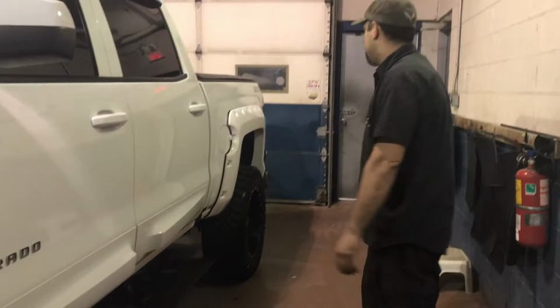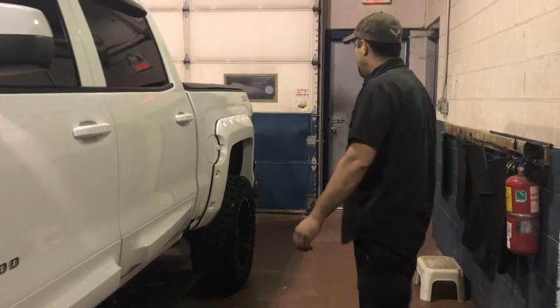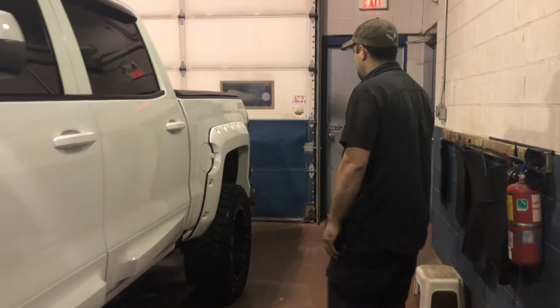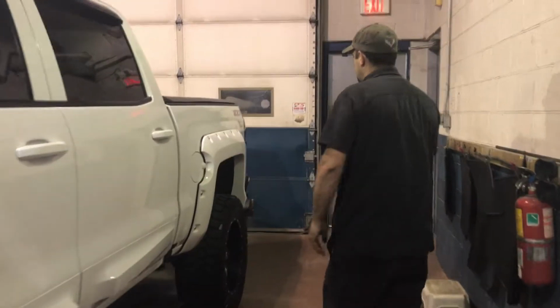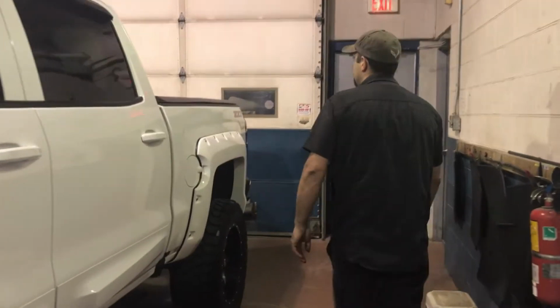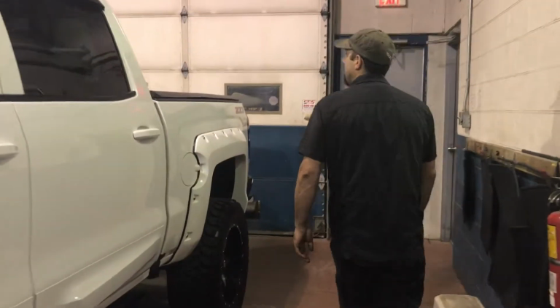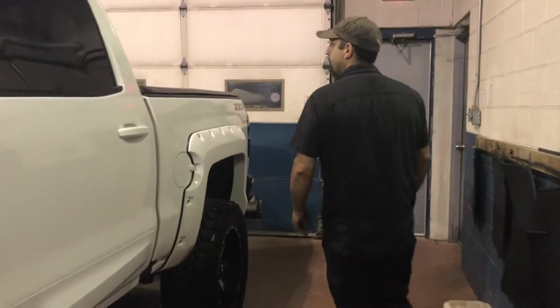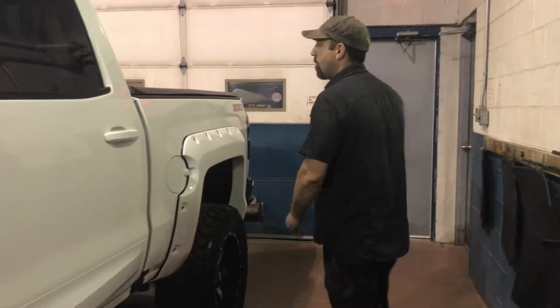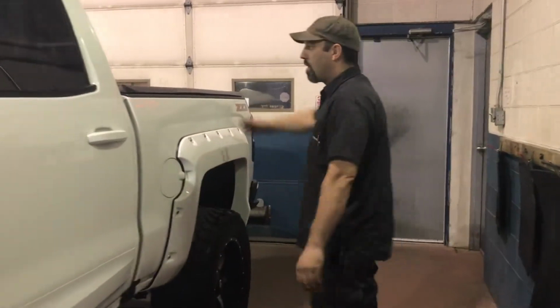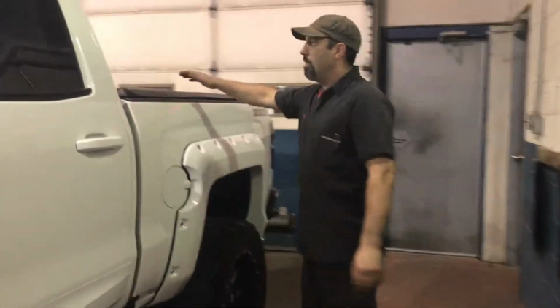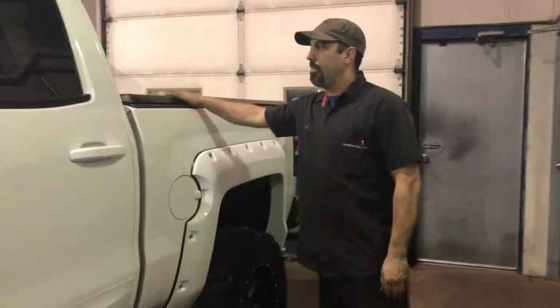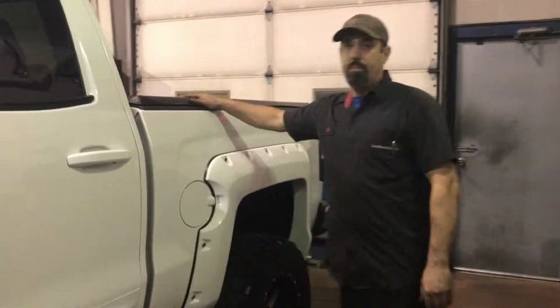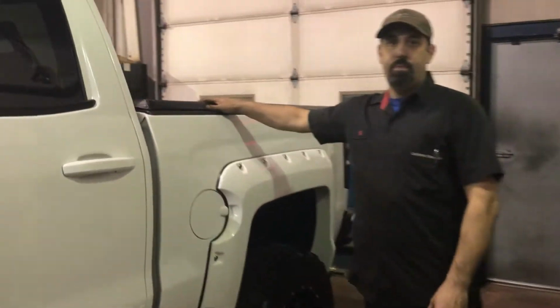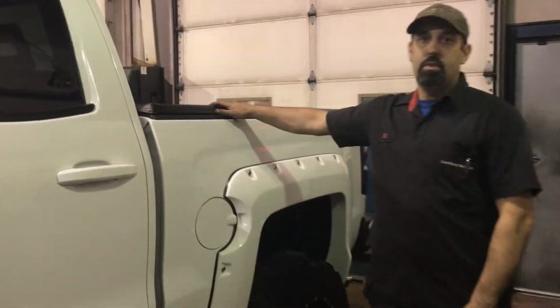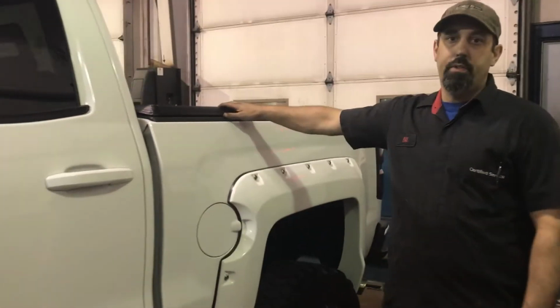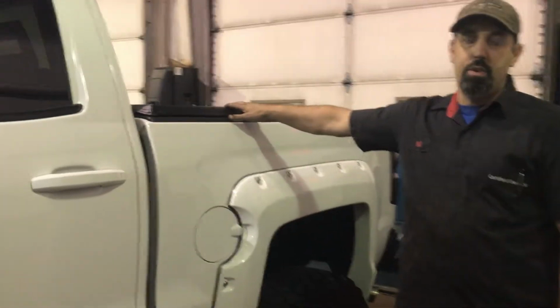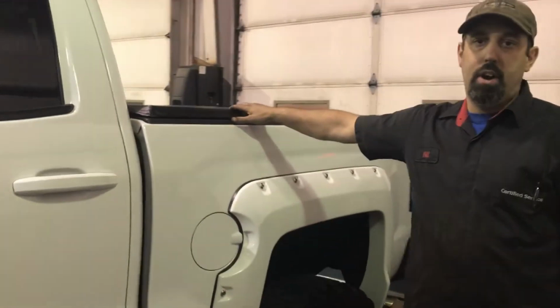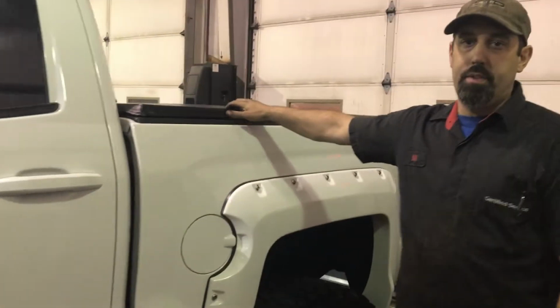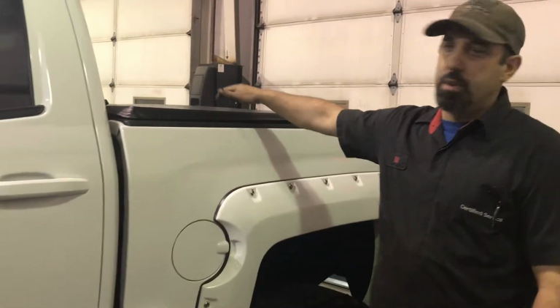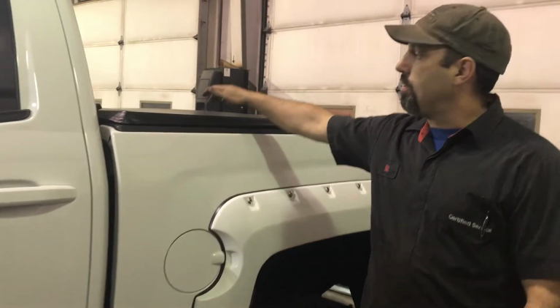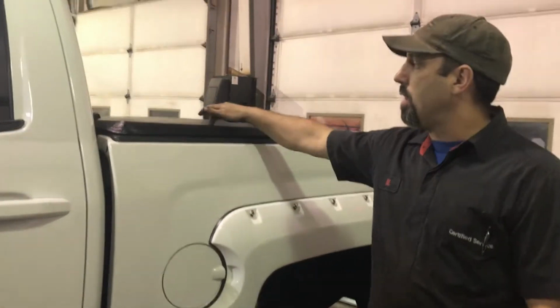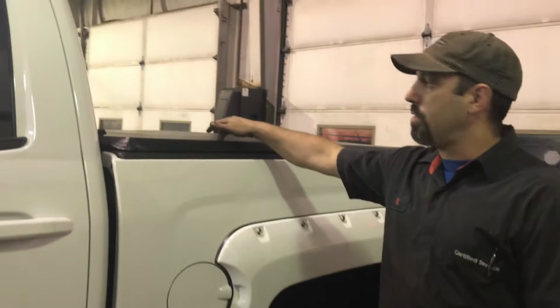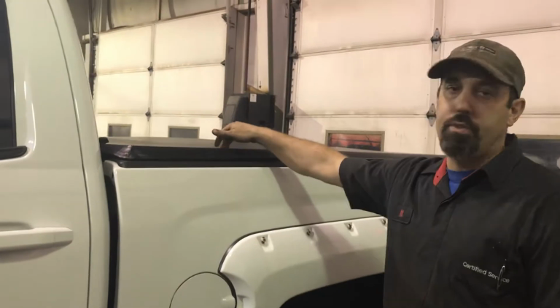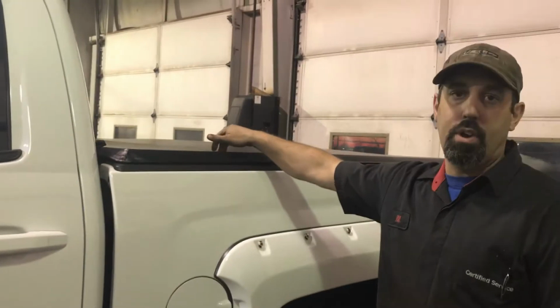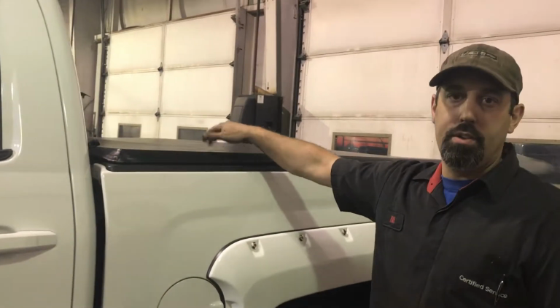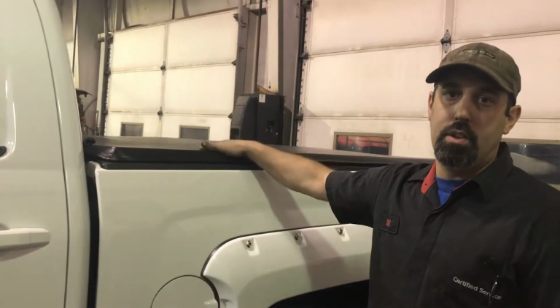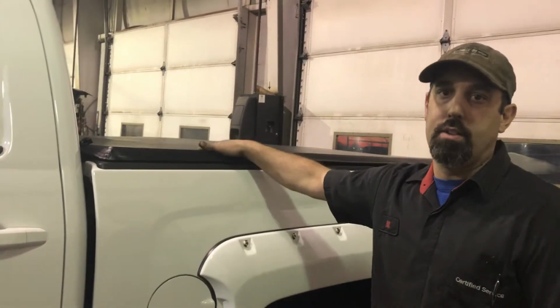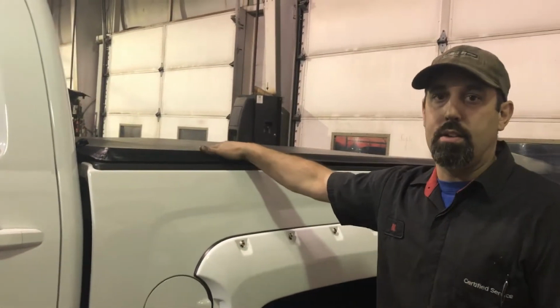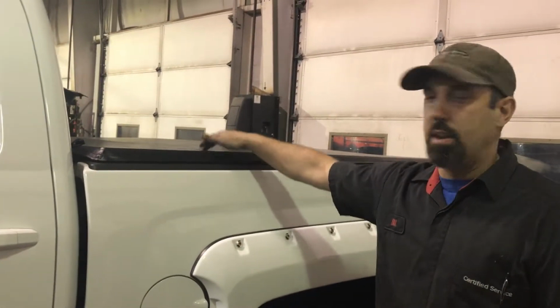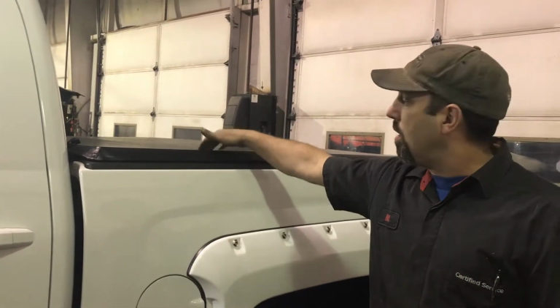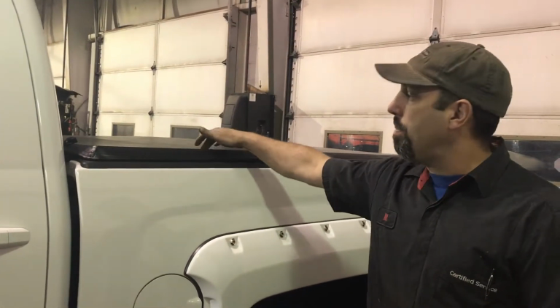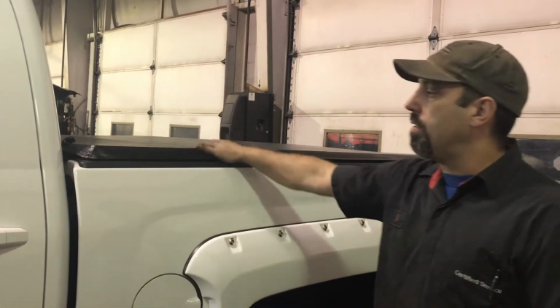The GM tonneau cover — tri-fold soft. We could also get them in tri-fold hard; they look exactly the same but with a hard panel.